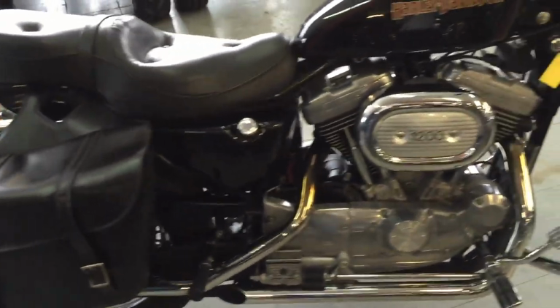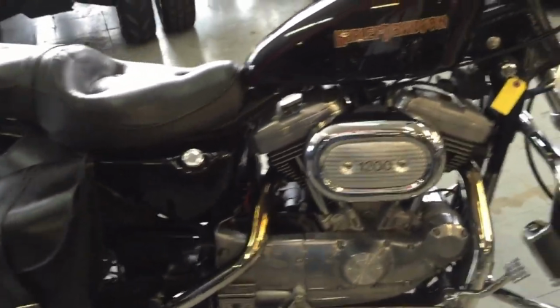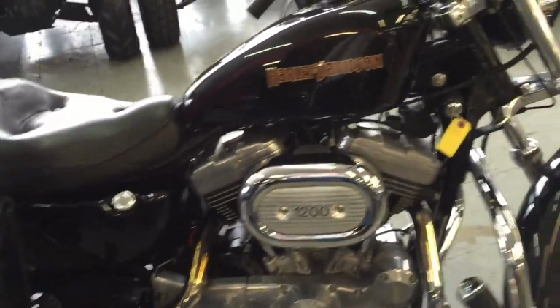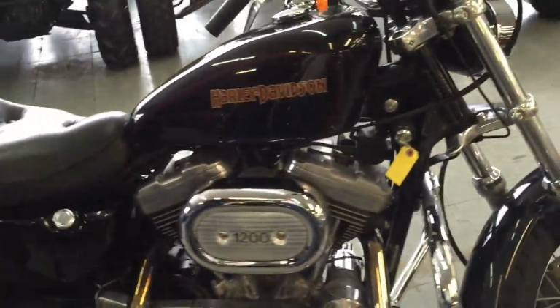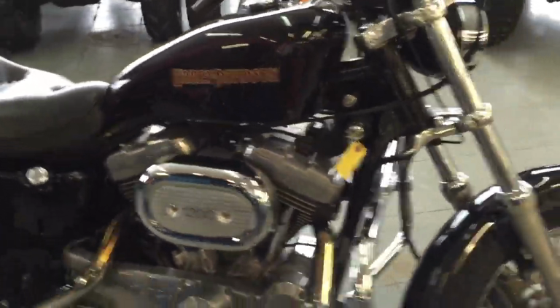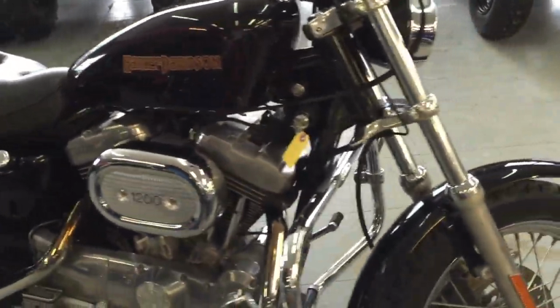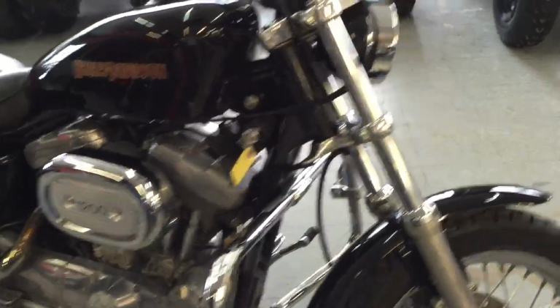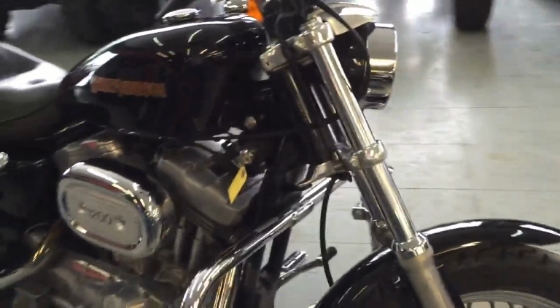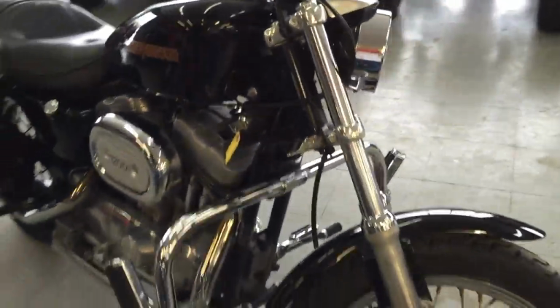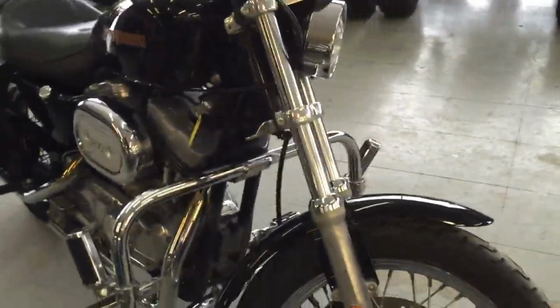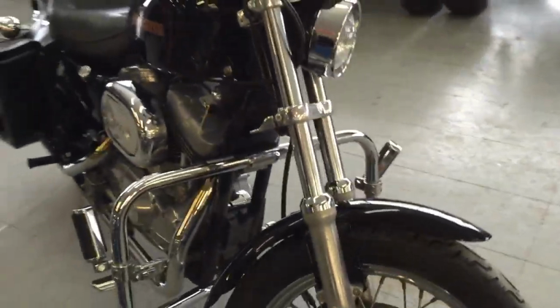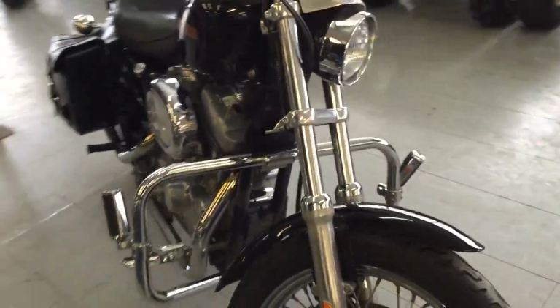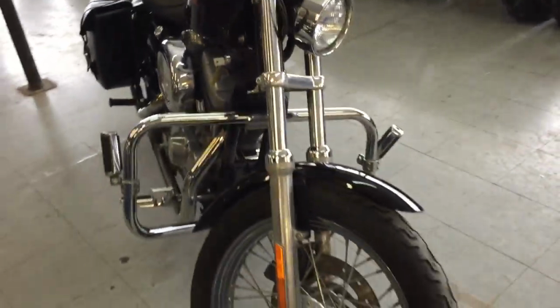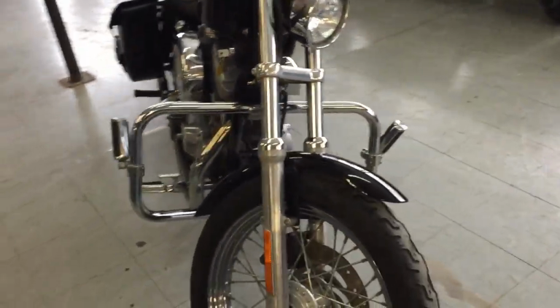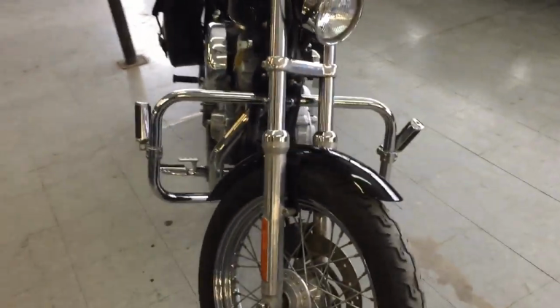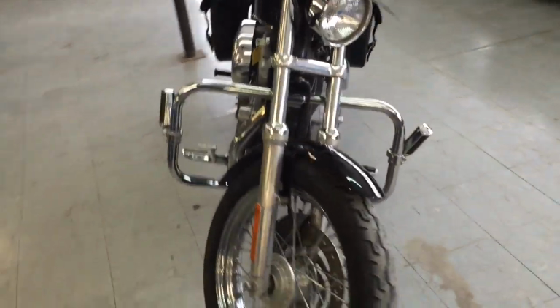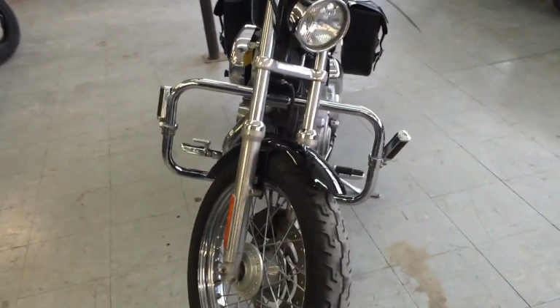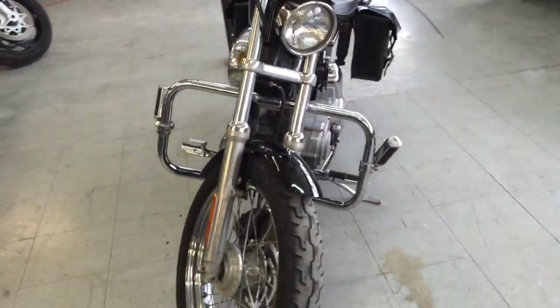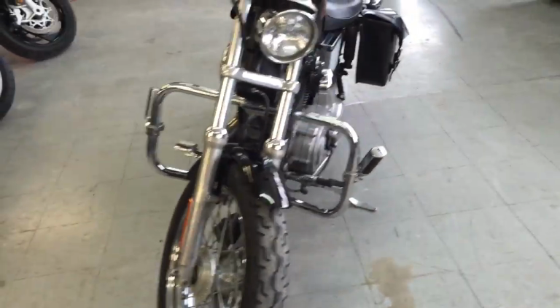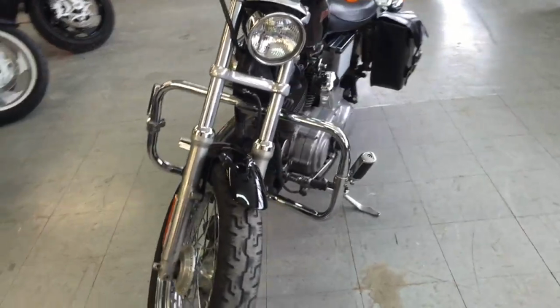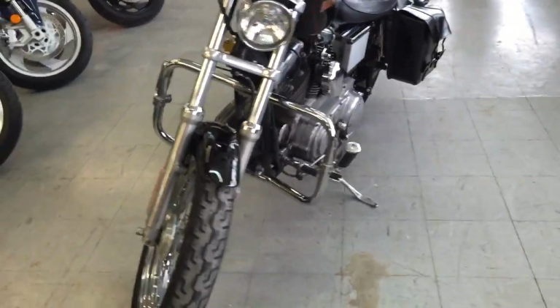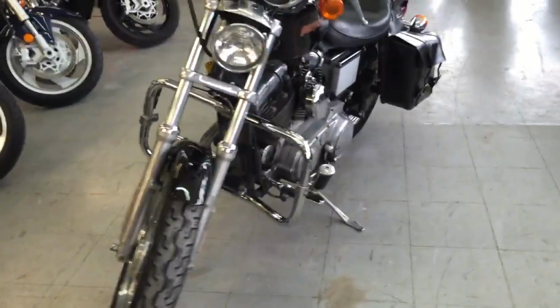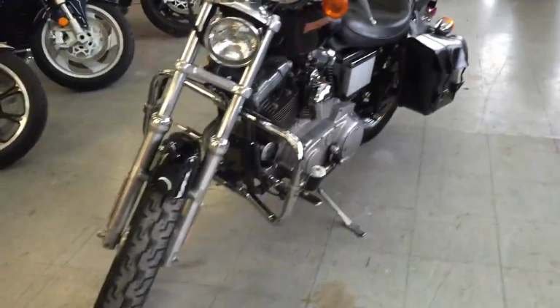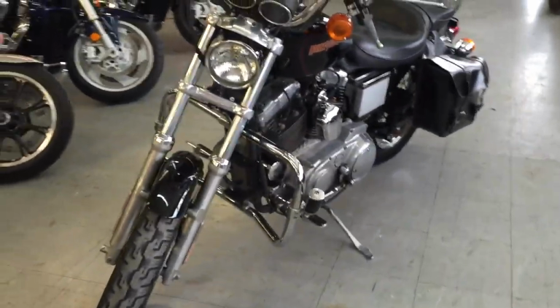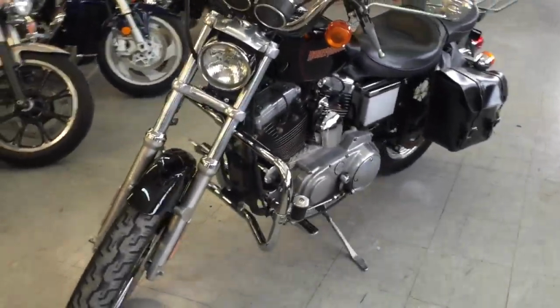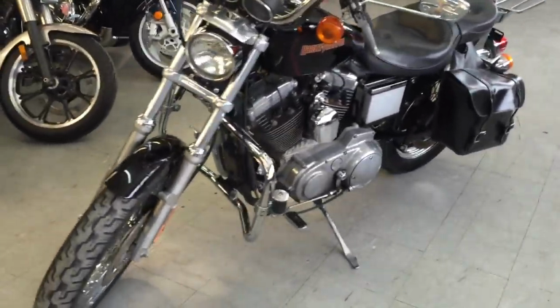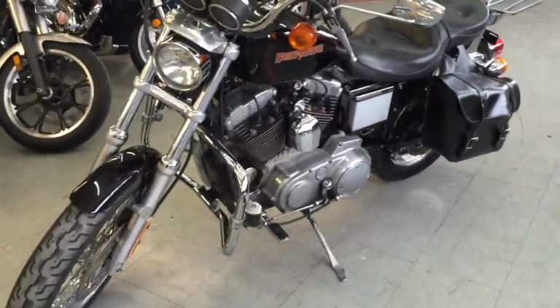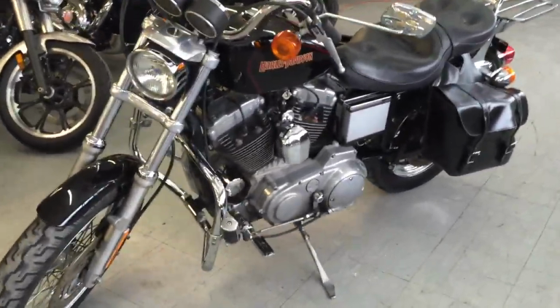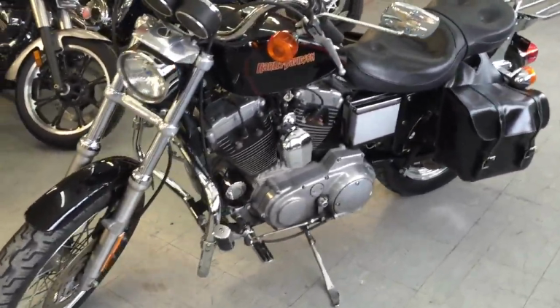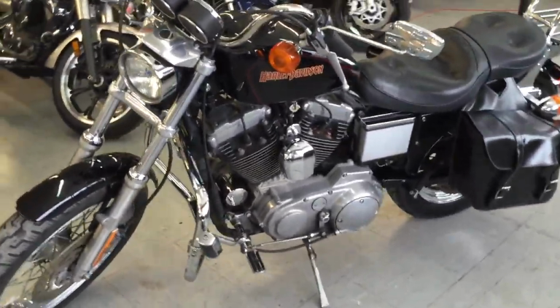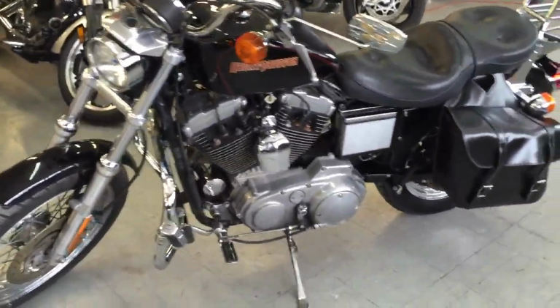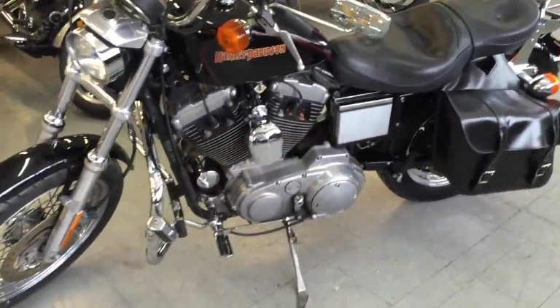it's got saddlebags, crash bars, highway pegs, exhaust and more. This is a great bike for only $37.99. Visit our website, ApprovalPowerSports.com — we got over 400 used bikes in our showroom for sale.